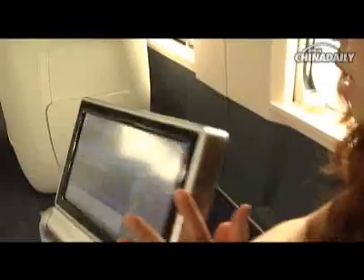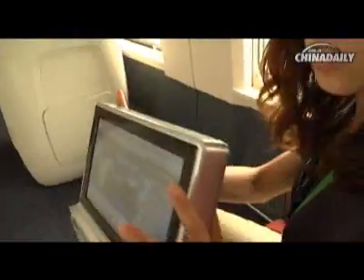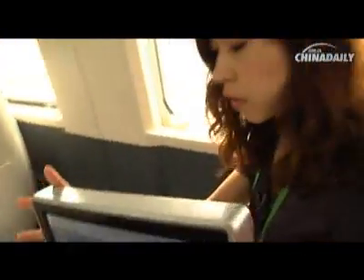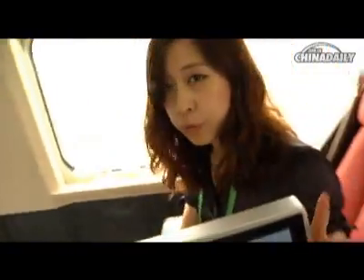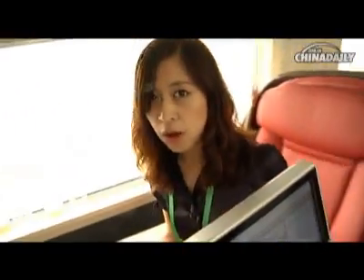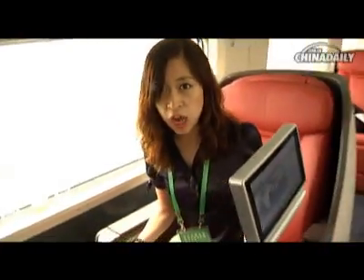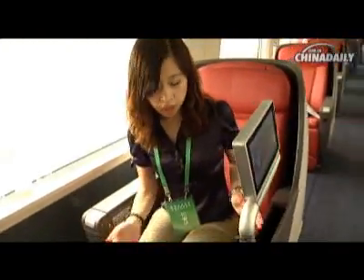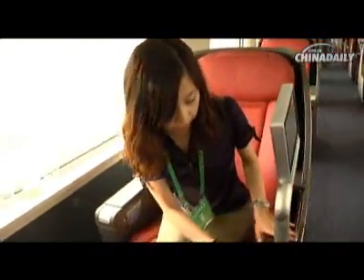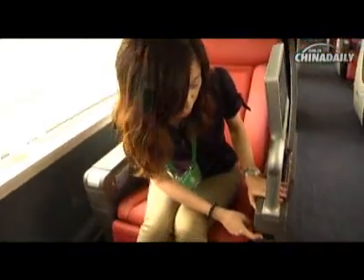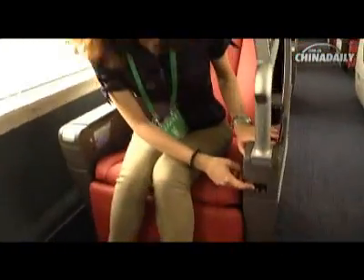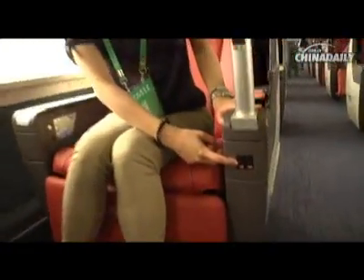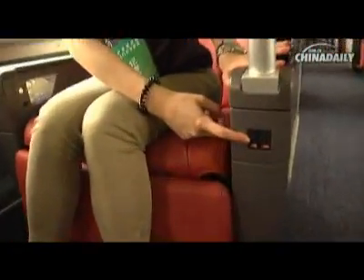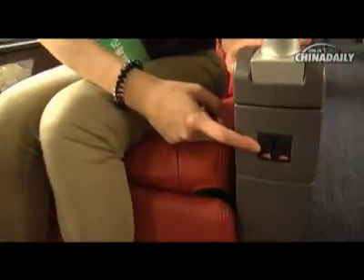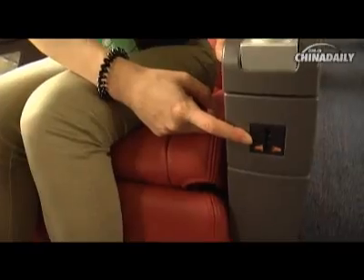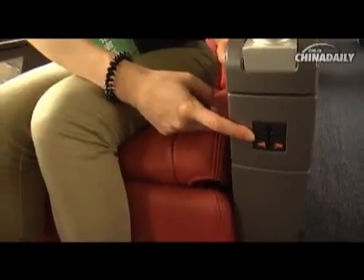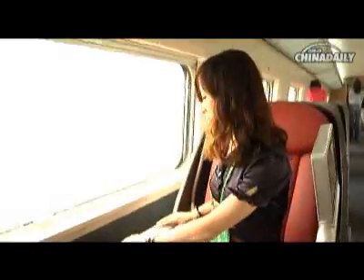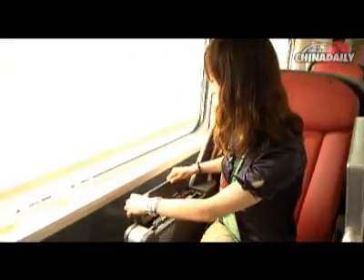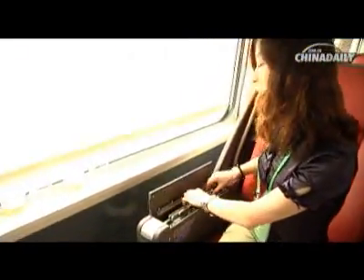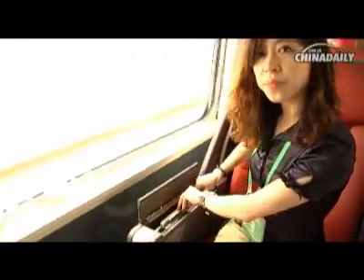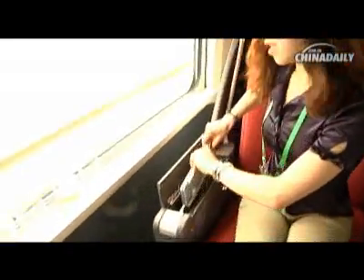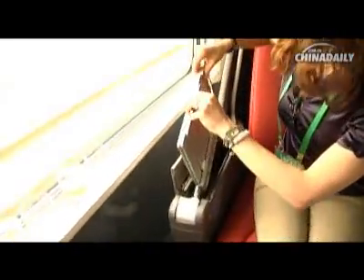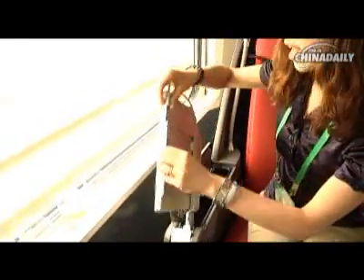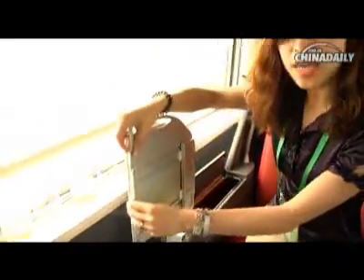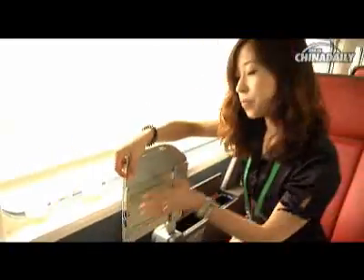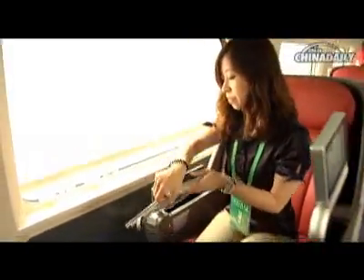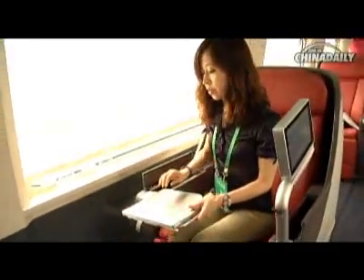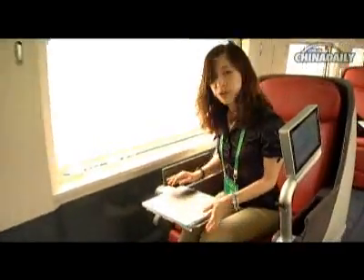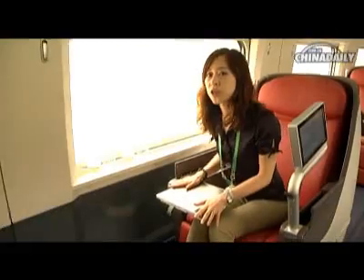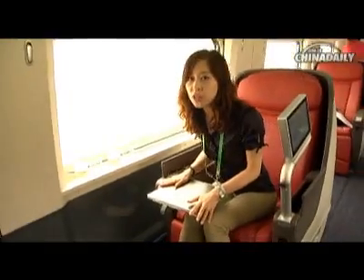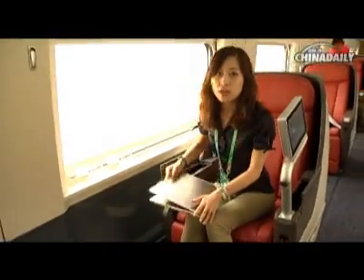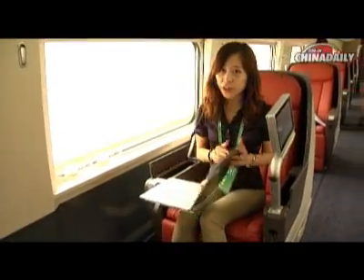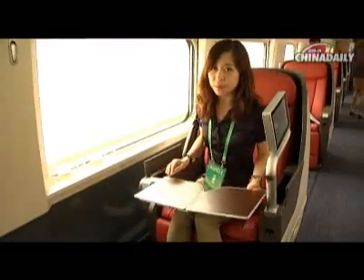Also, if you bring your own laptop, you can recharge it here. And from the right arm, you can pull out a little table where you can put your lunch or your laptop.